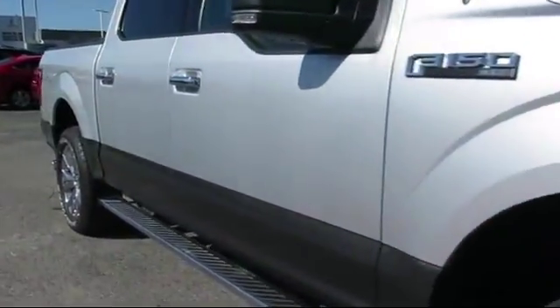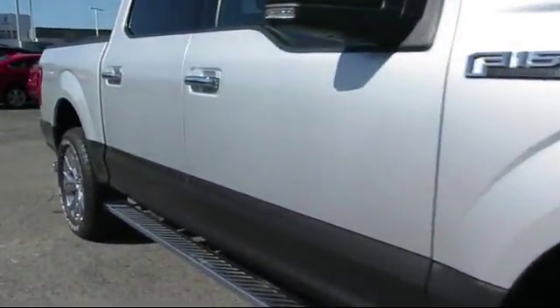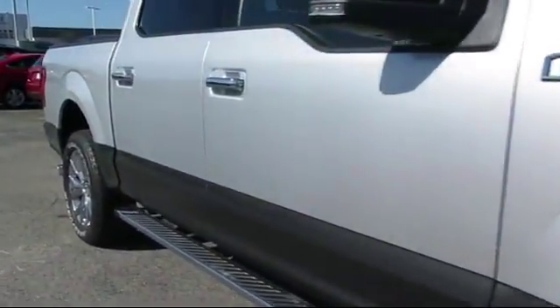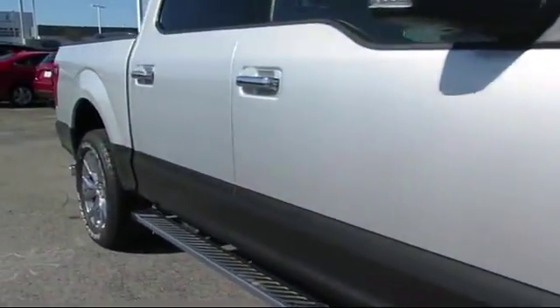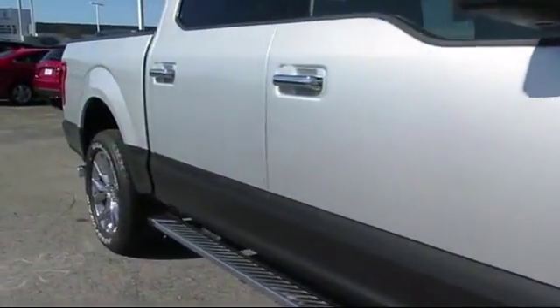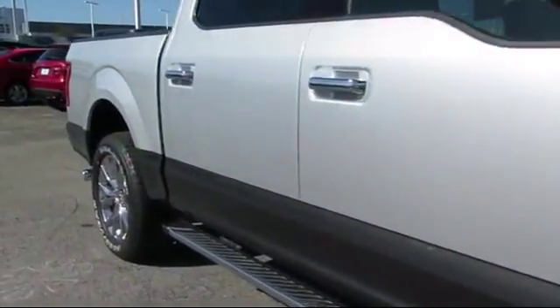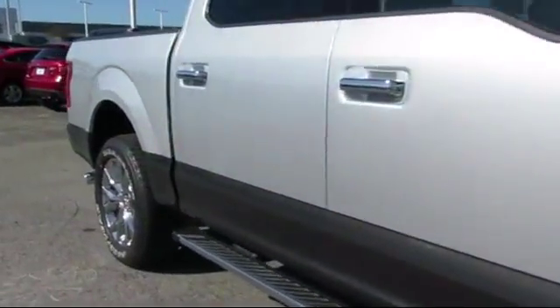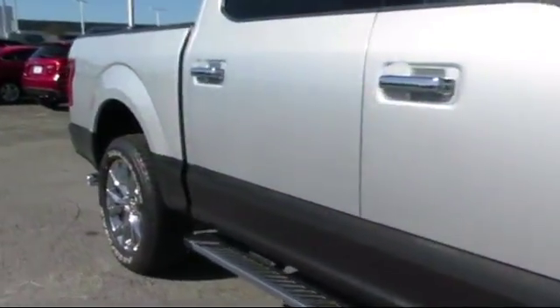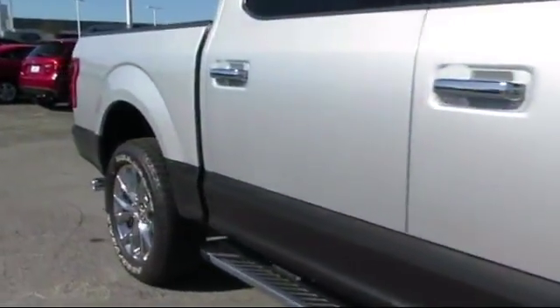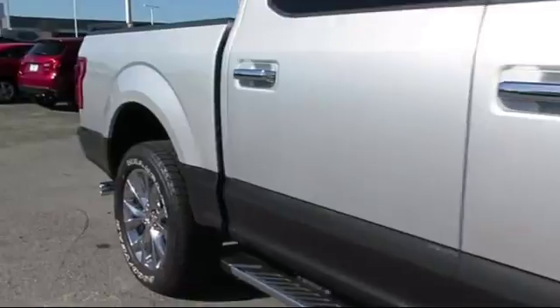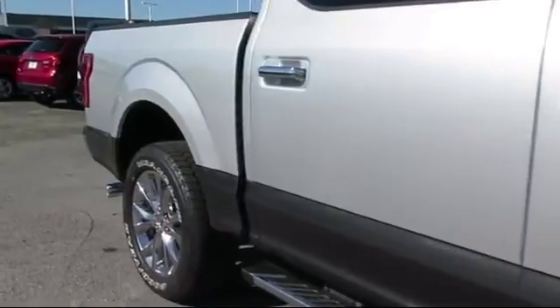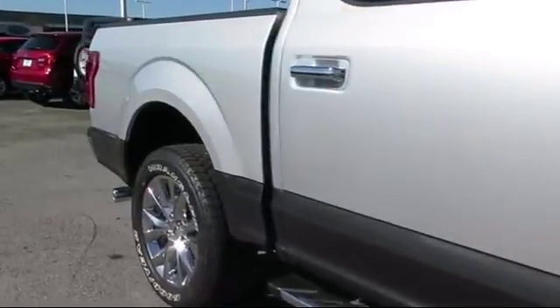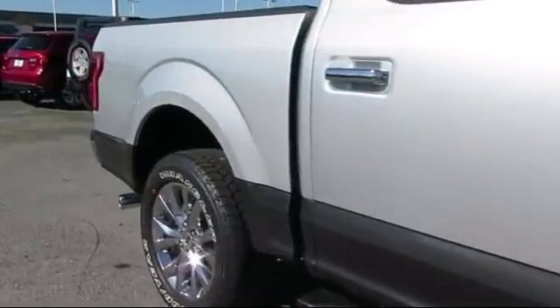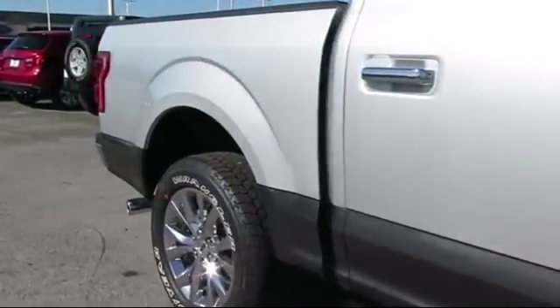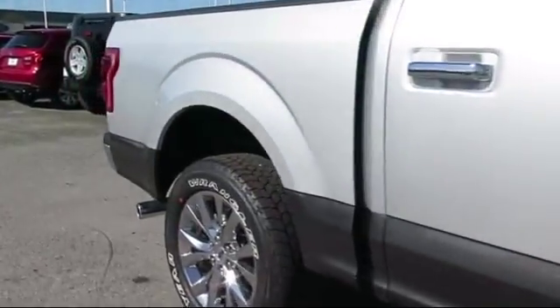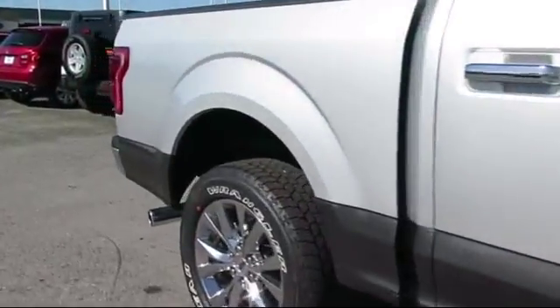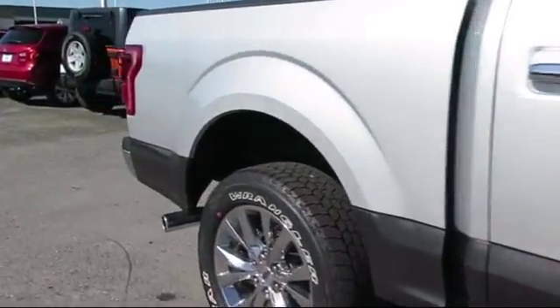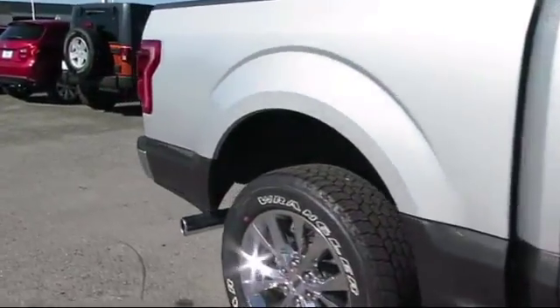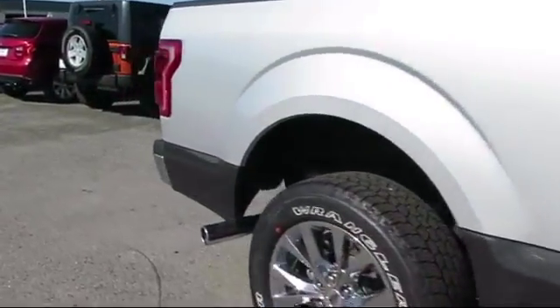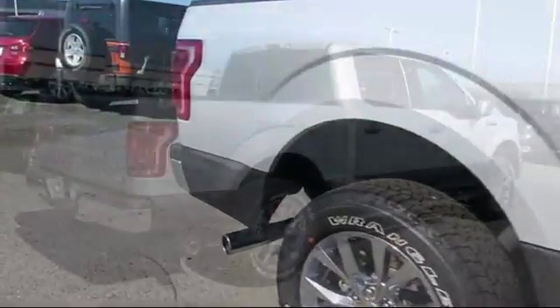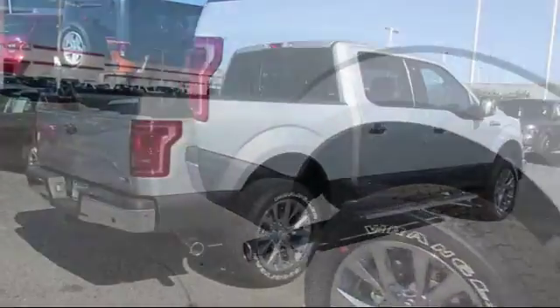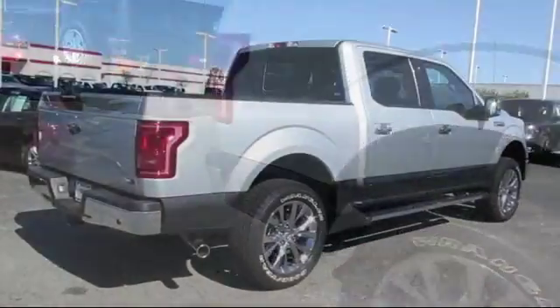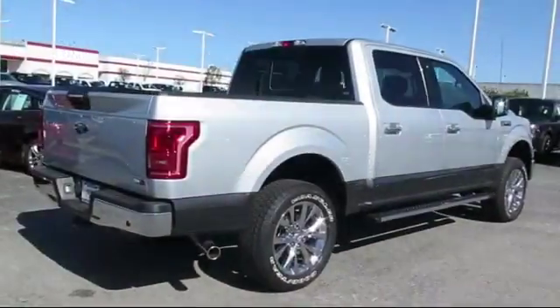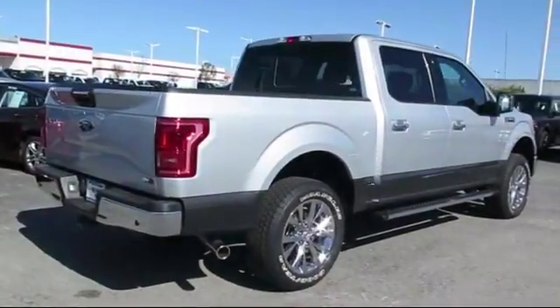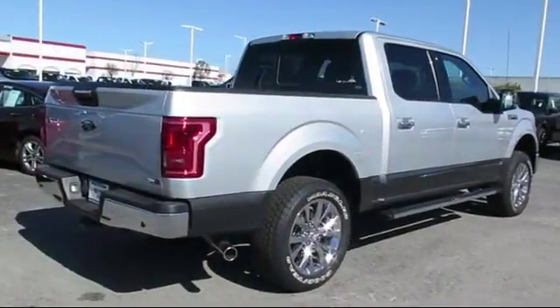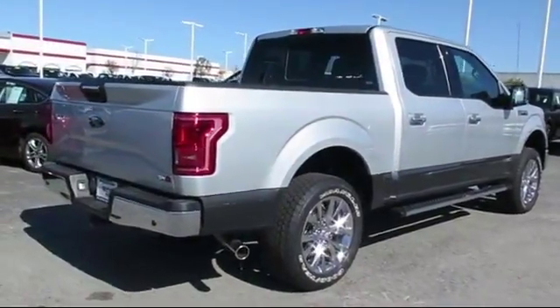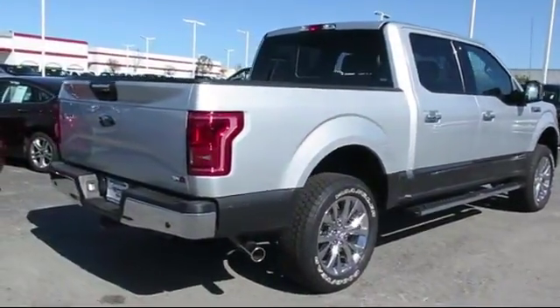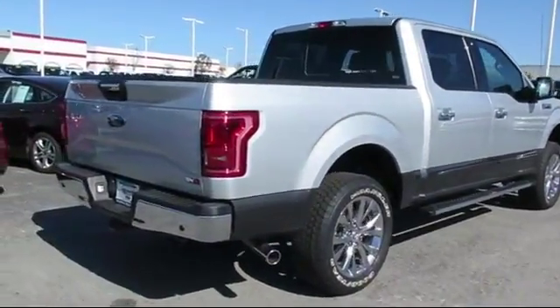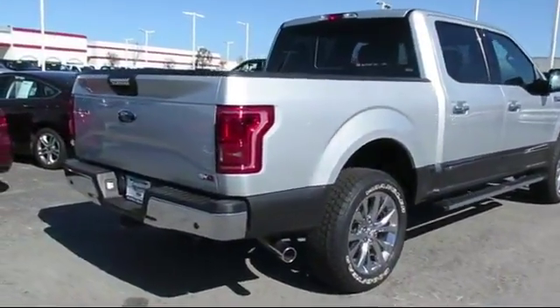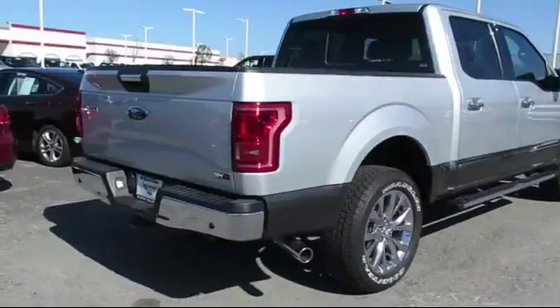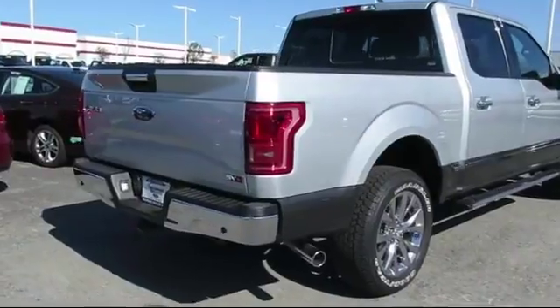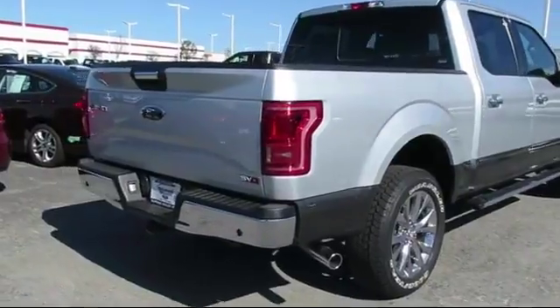It also features power windows, a CD player, anti-lock braking, a telescoping steering wheel, and has less than 10,000 miles on the odometer.